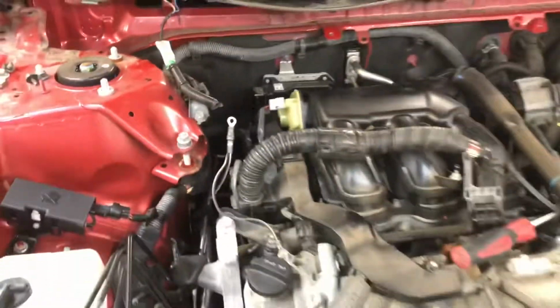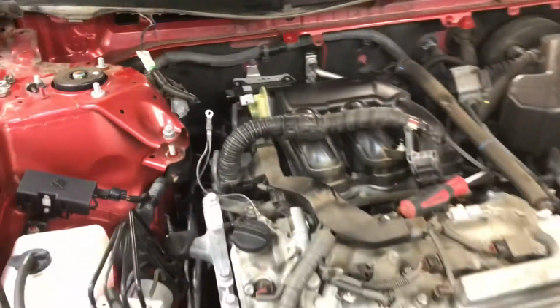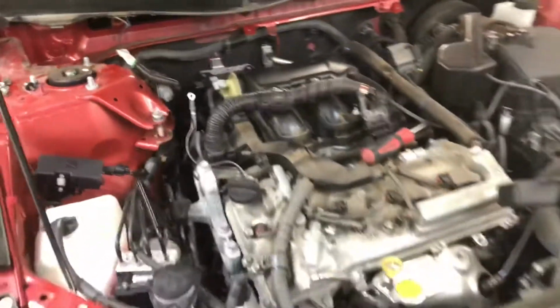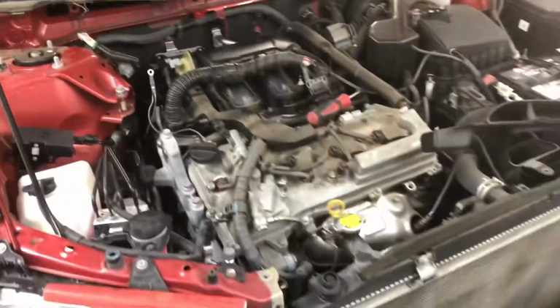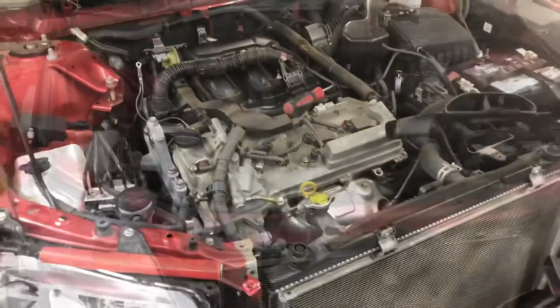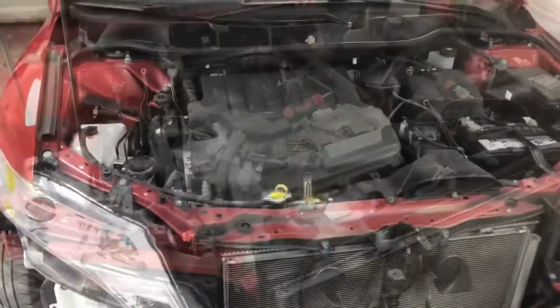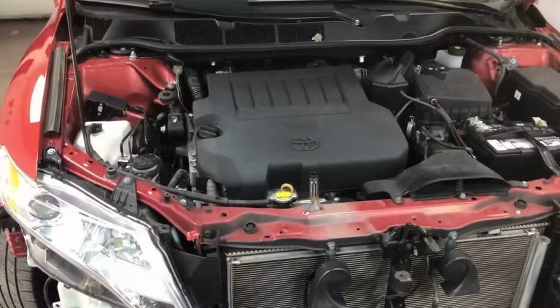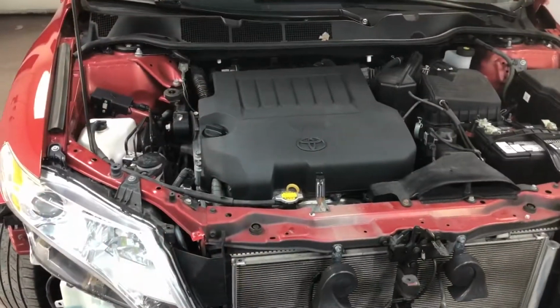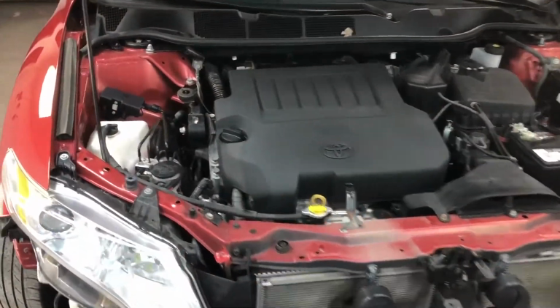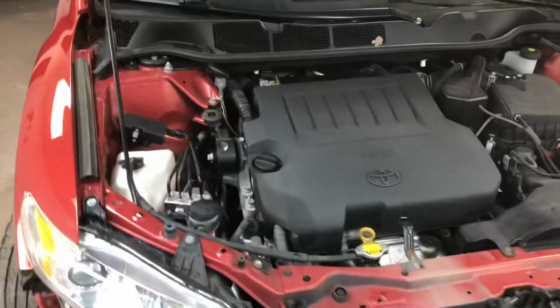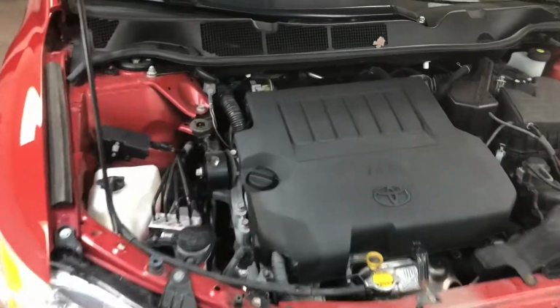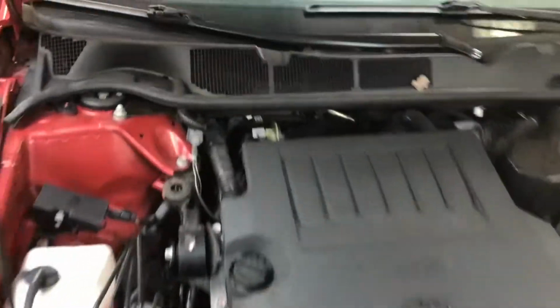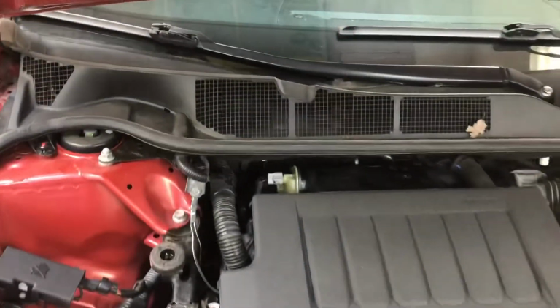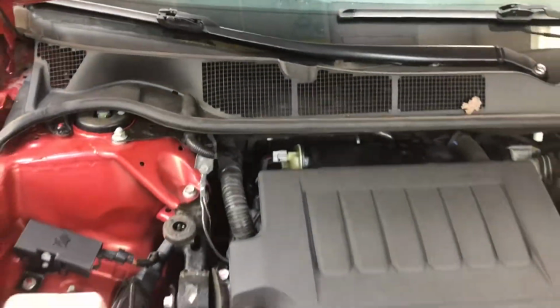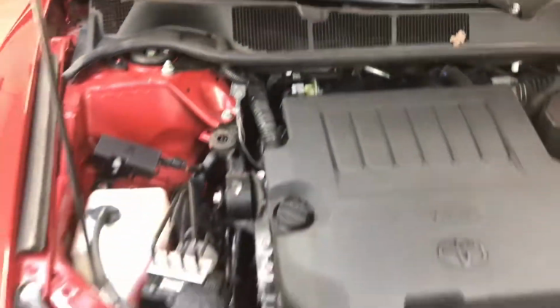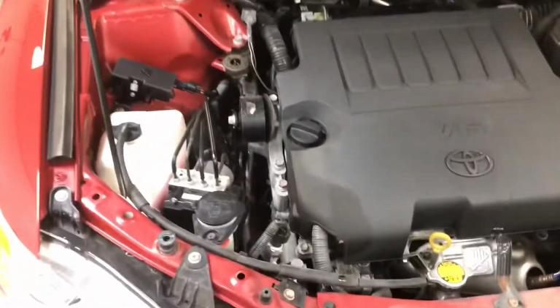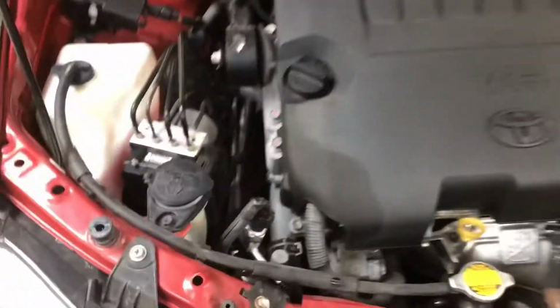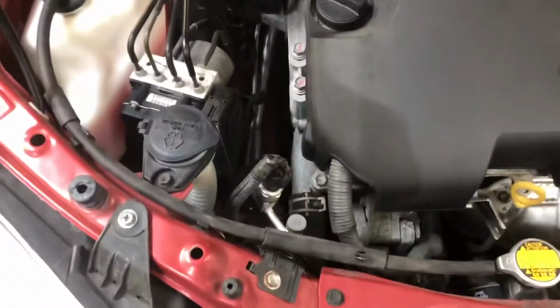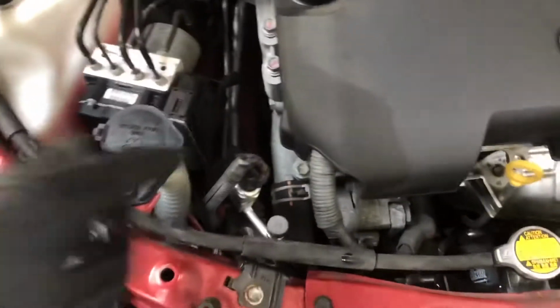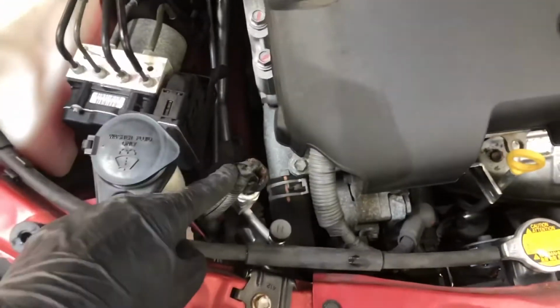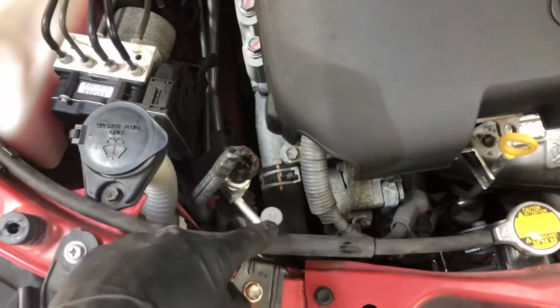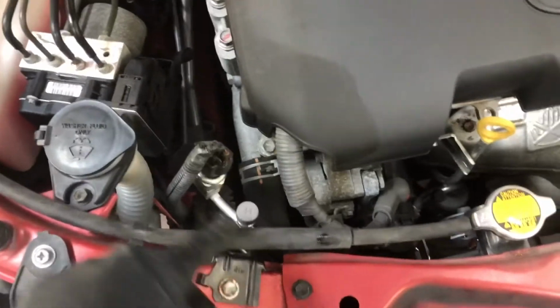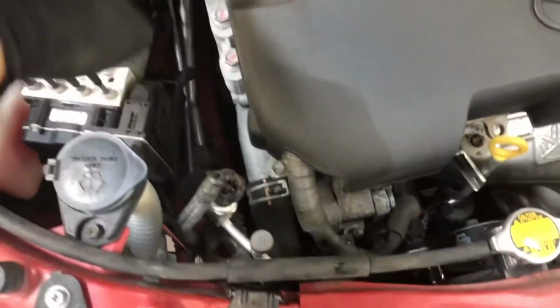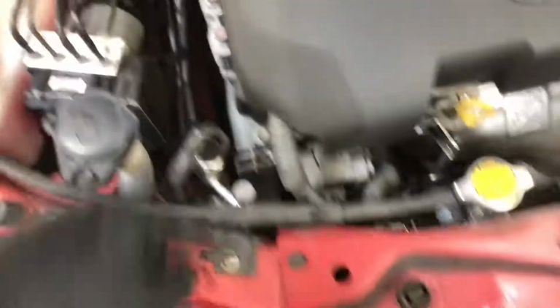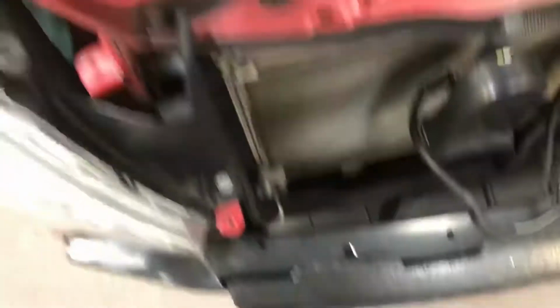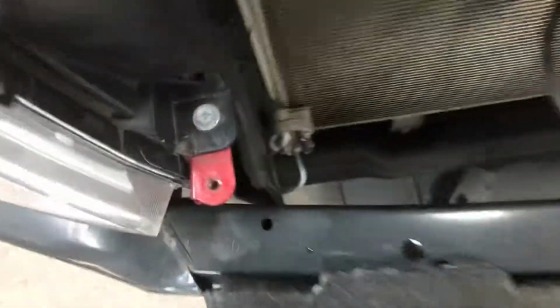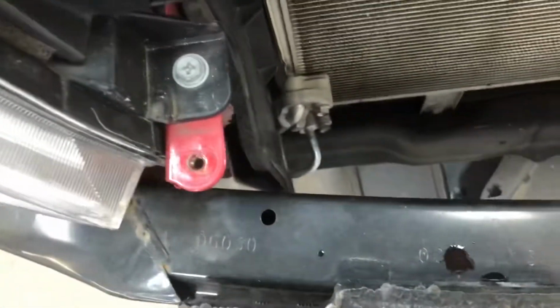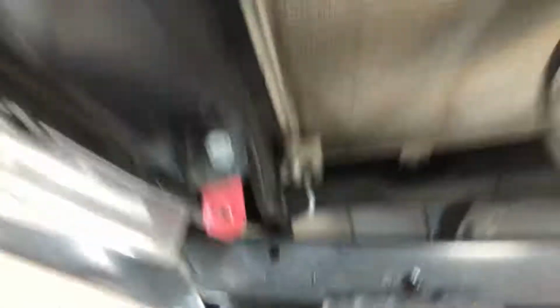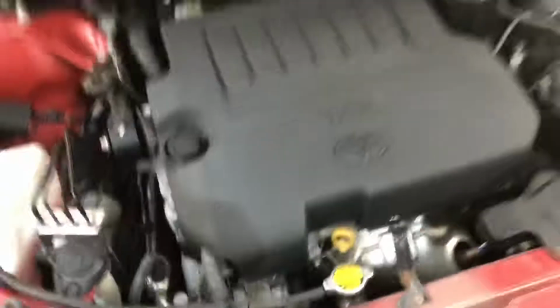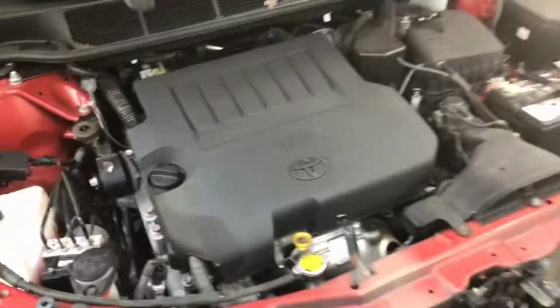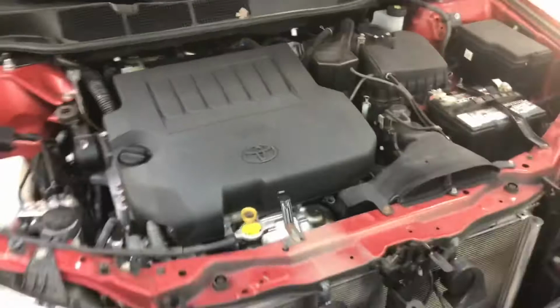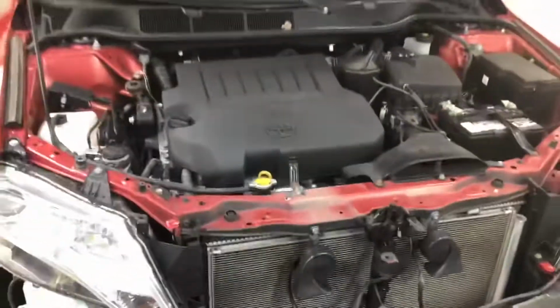Now I'm putting everything back together. Here's how it looks with the new pipe and the old sensor reinstalled — everything goes here and here. Thank you for watching, goodbye.